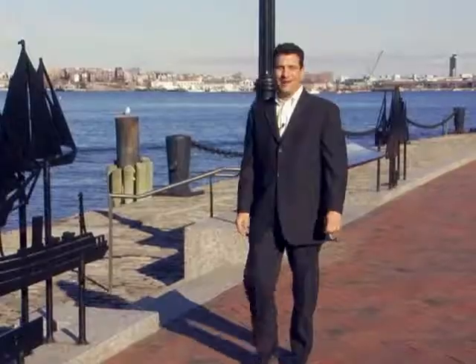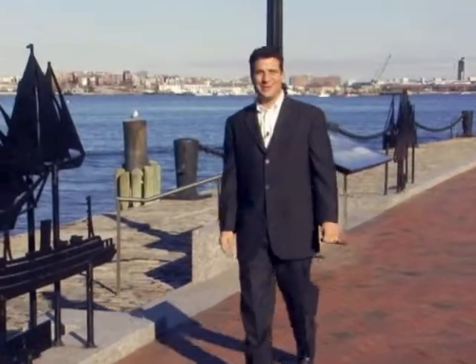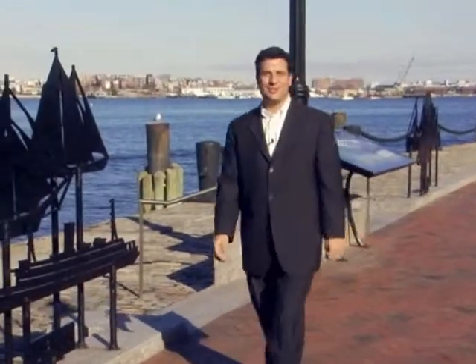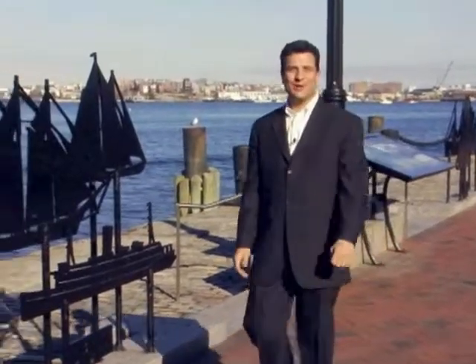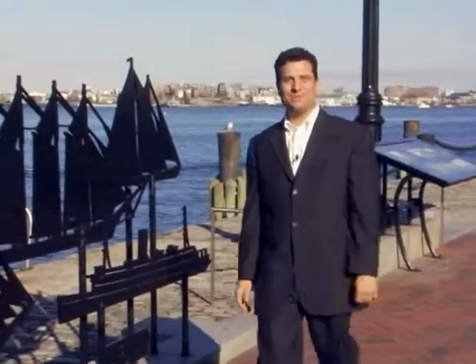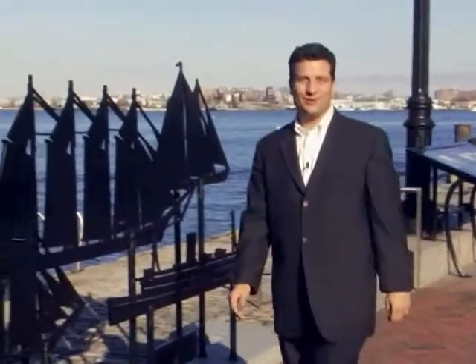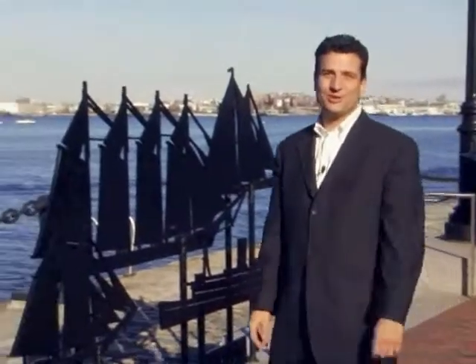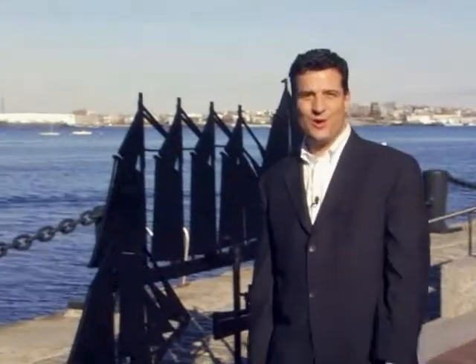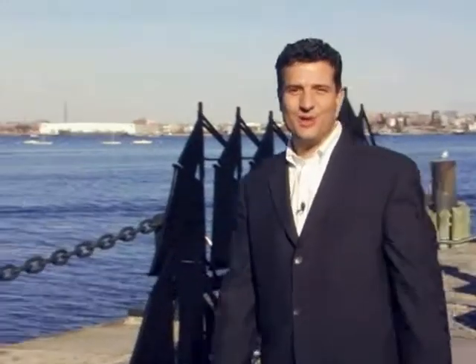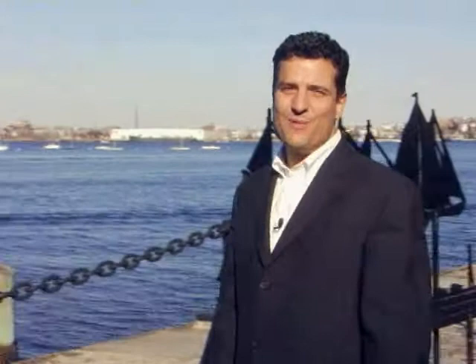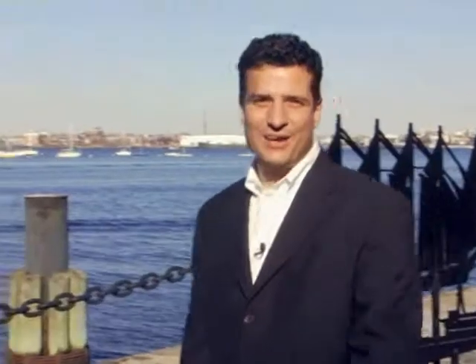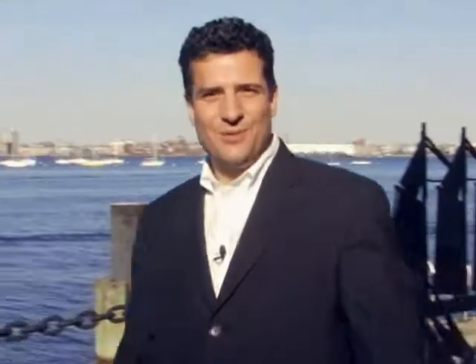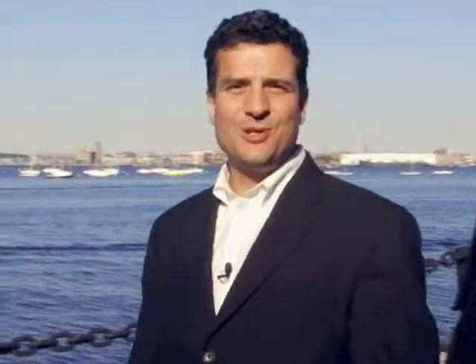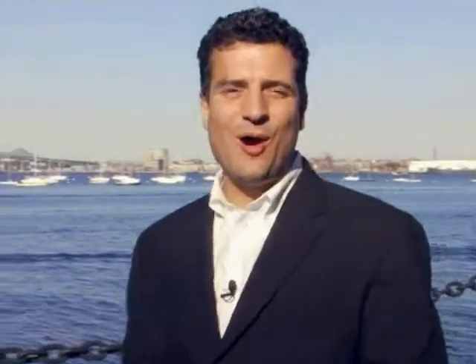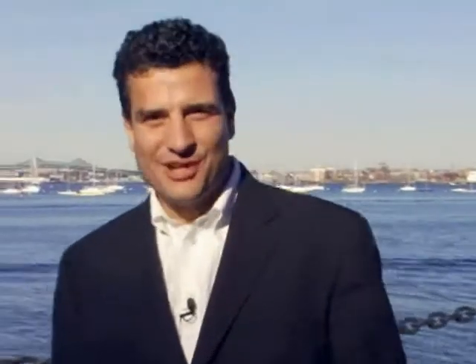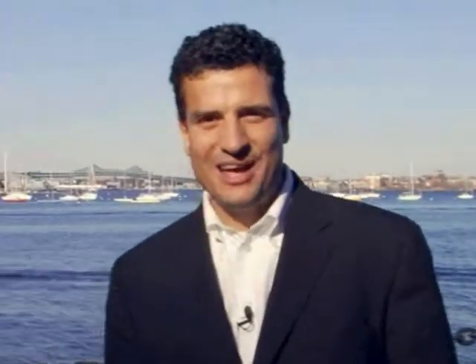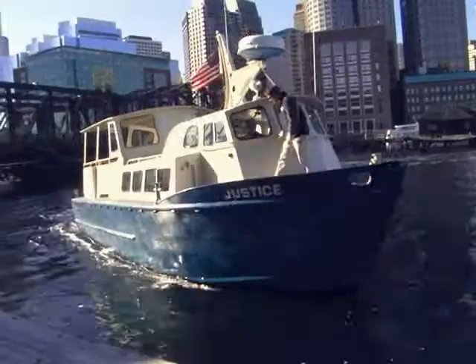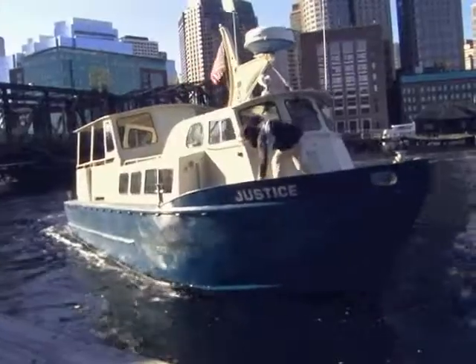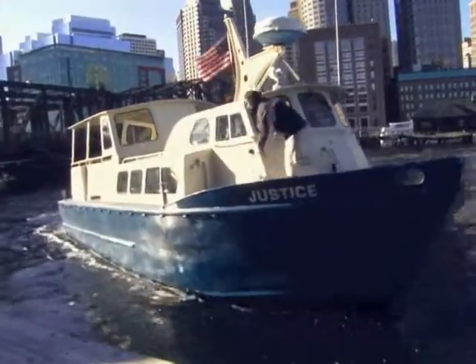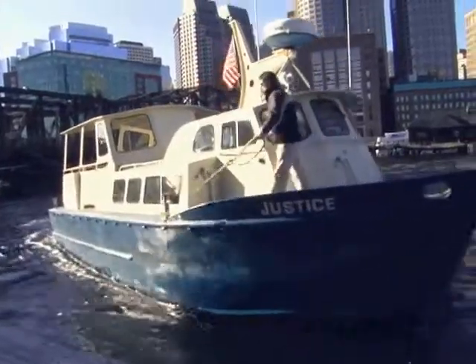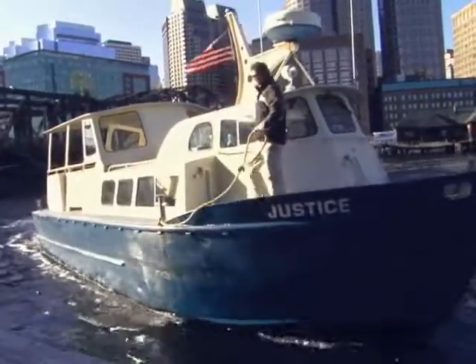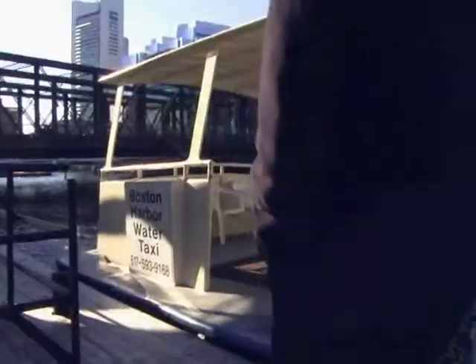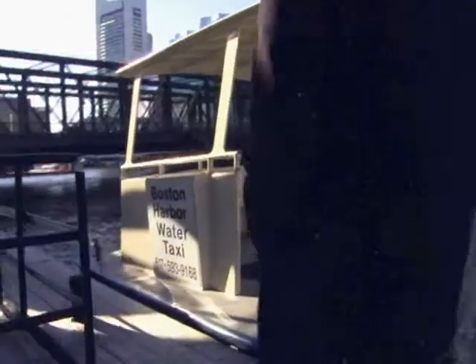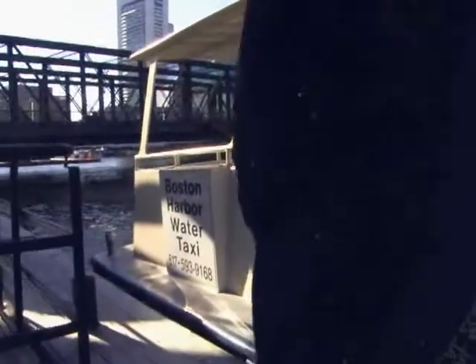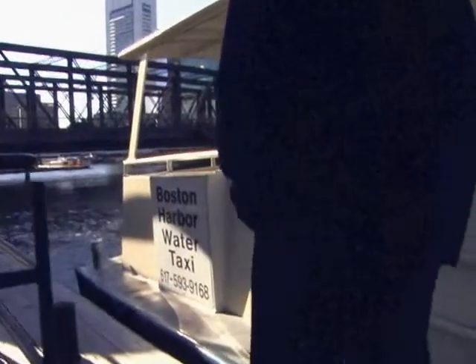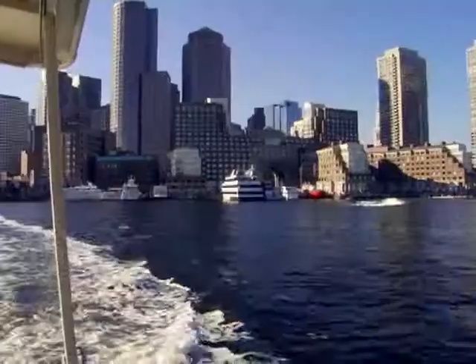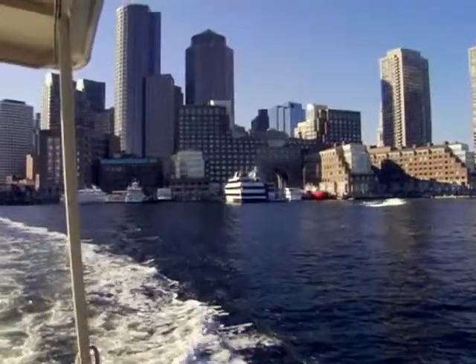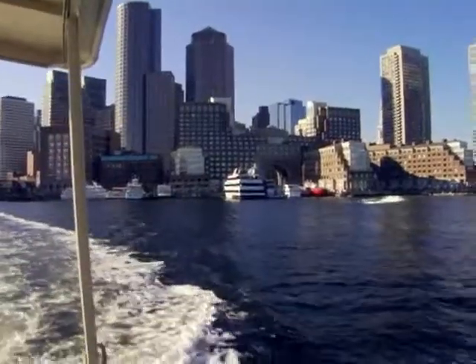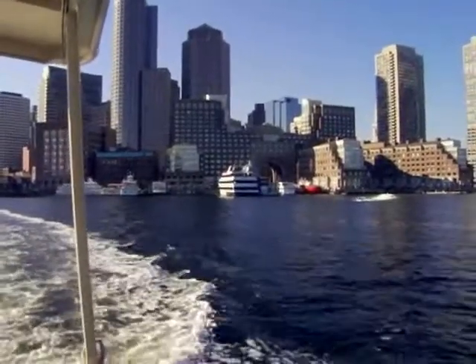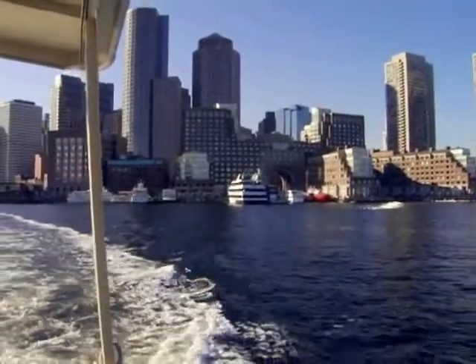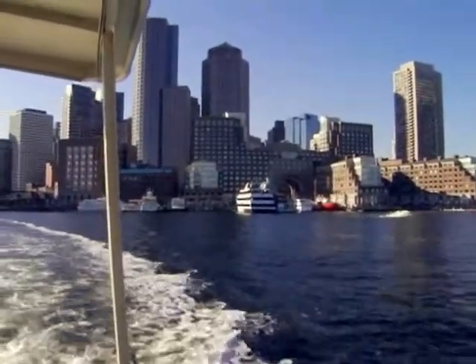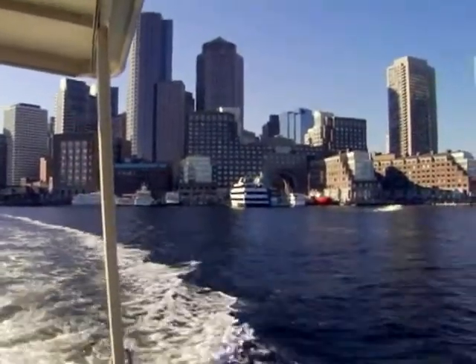Right outside the hotel door, a great place for a leisurely stroll is the Boston Harbor Walk, which runs along the harbor for several miles. You can also take a water taxi from the hotel to Logan Airport daily from 7 a.m. to 10 p.m. to avoid traffic.